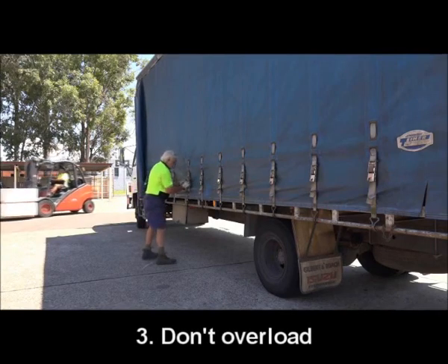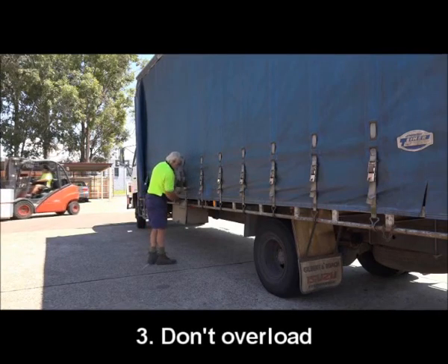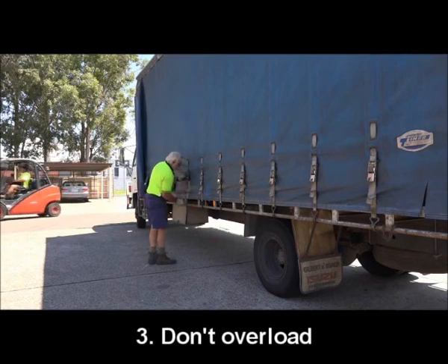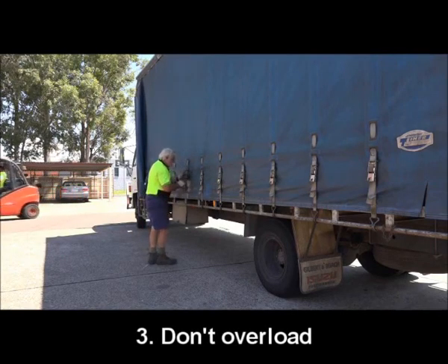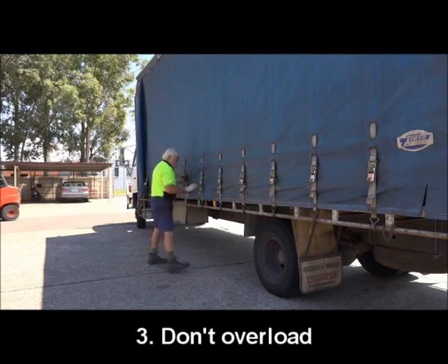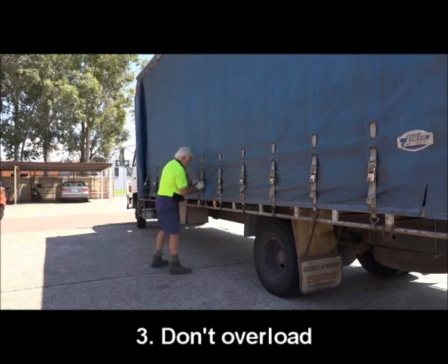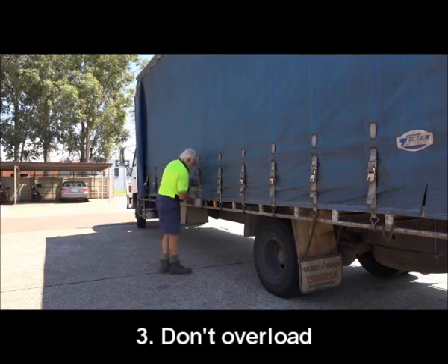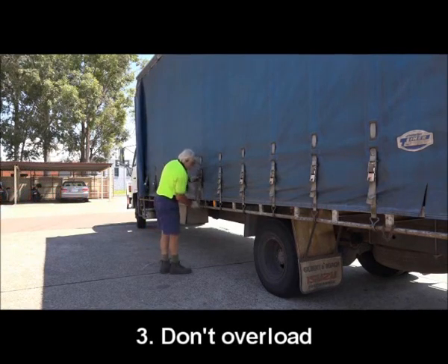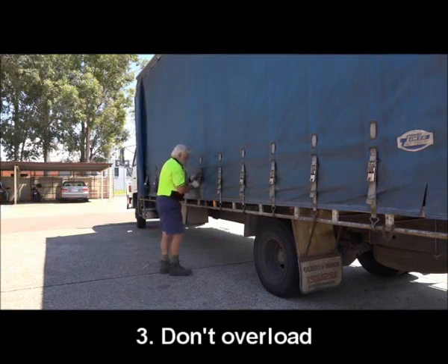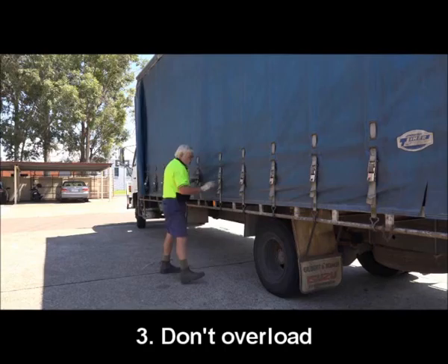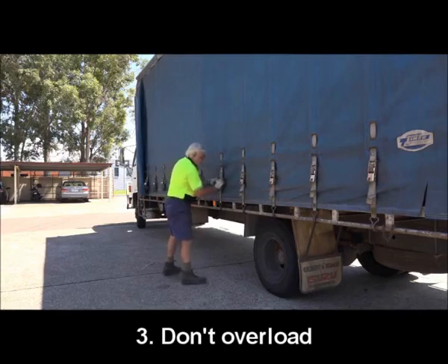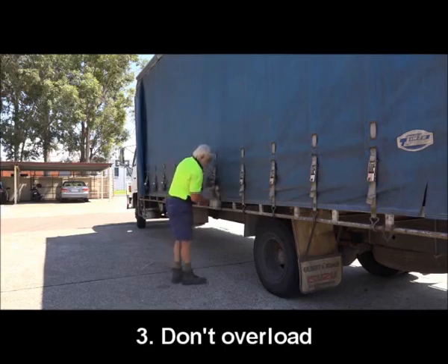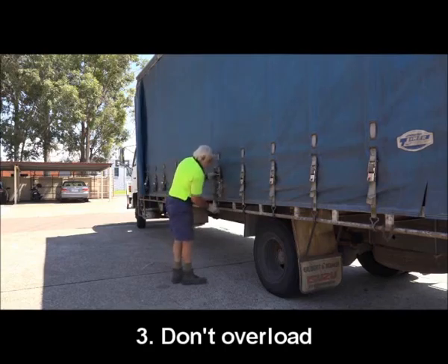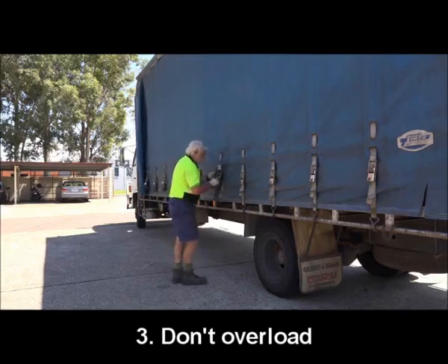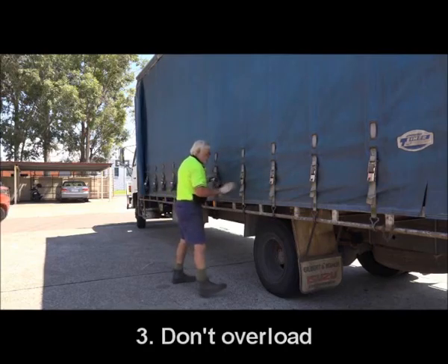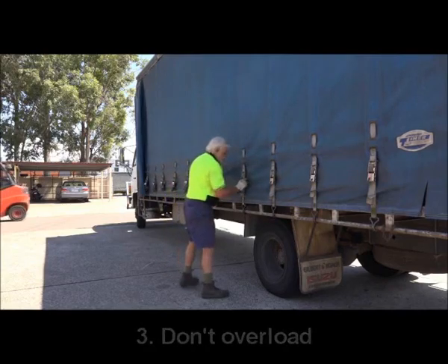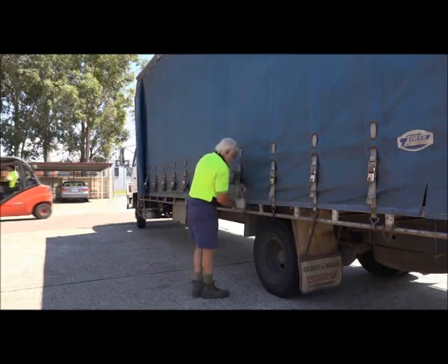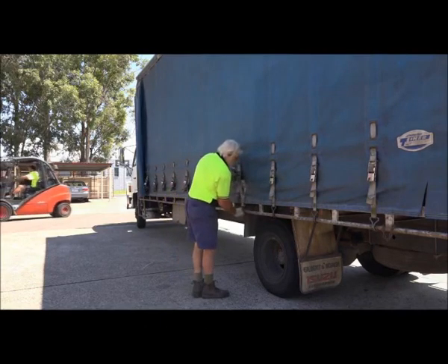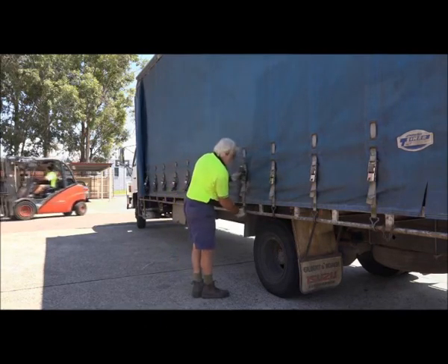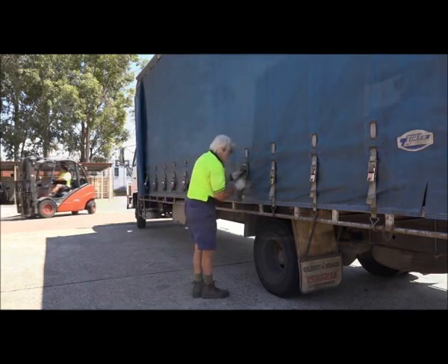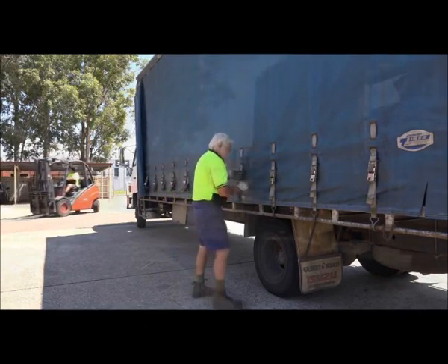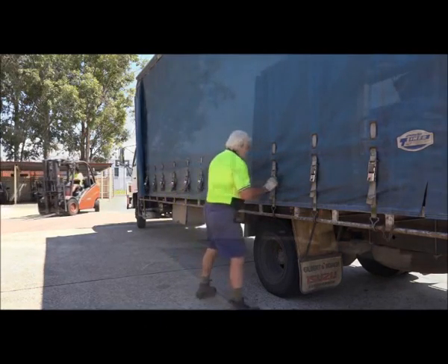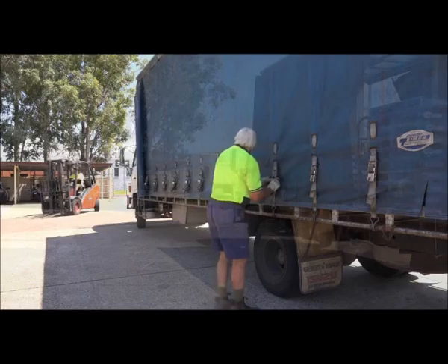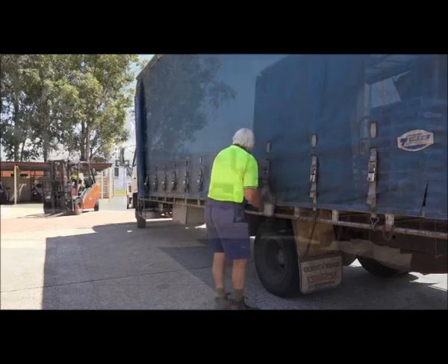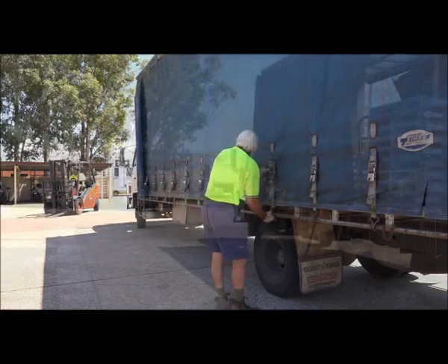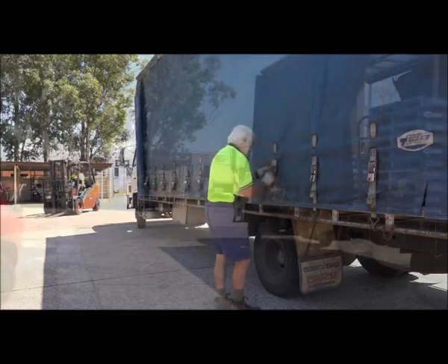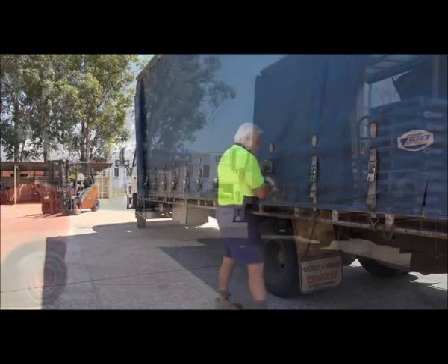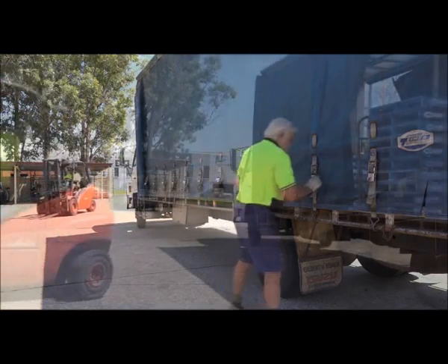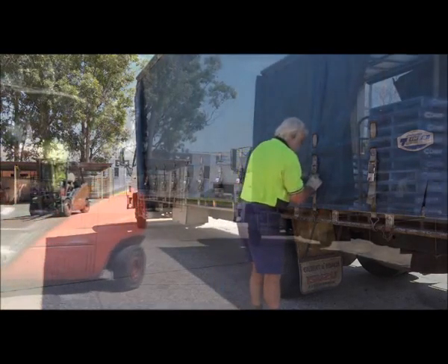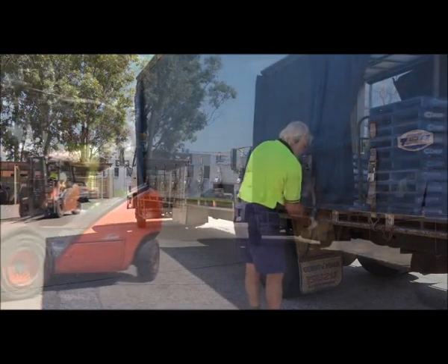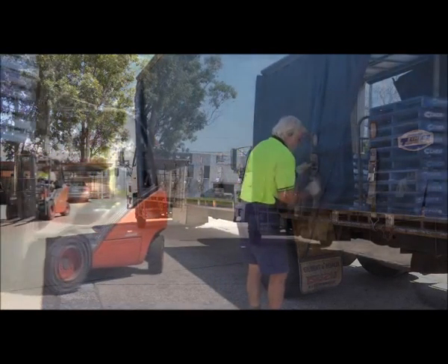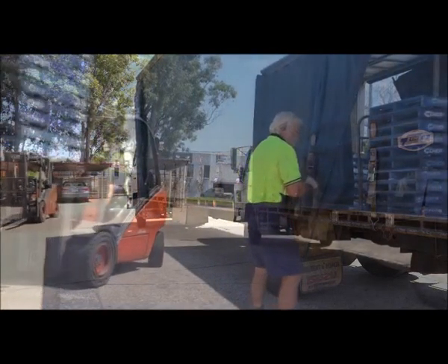Three: also be very careful of overloading. Some sites will try and hide it. But look at the paperwork, know your truck, and if it's not right, don't take it. Better to be safe than sorry.